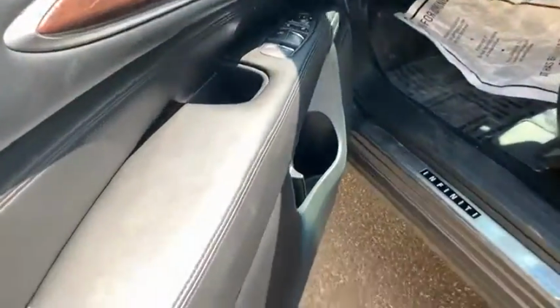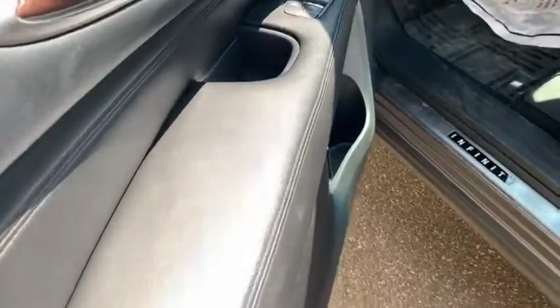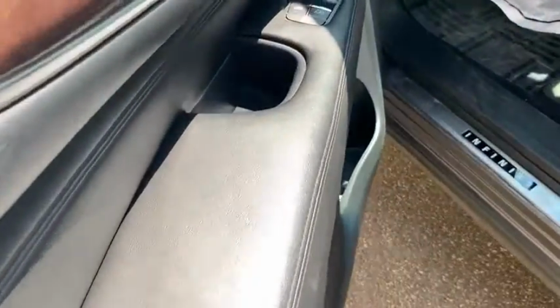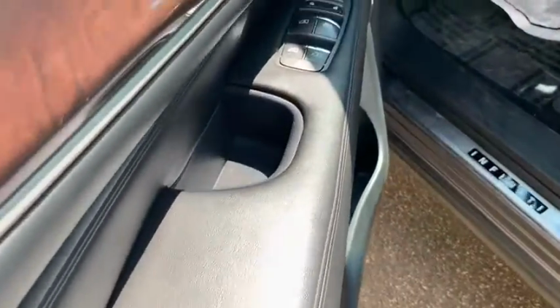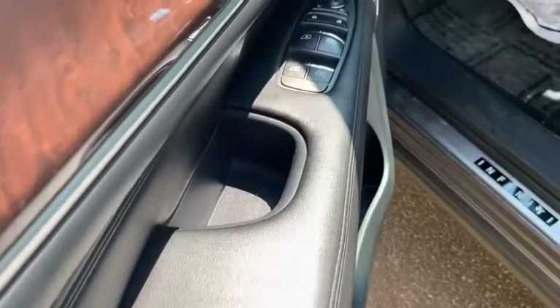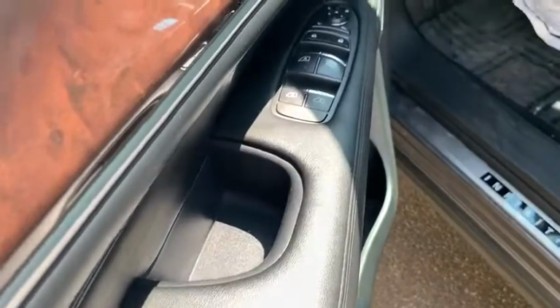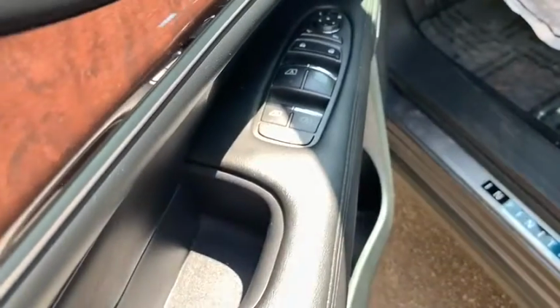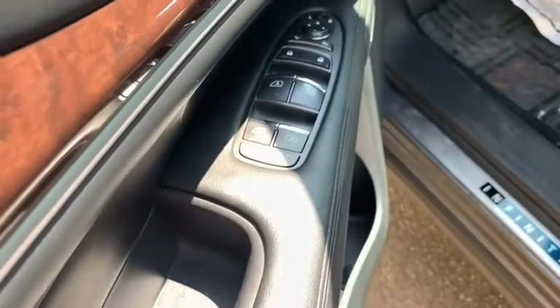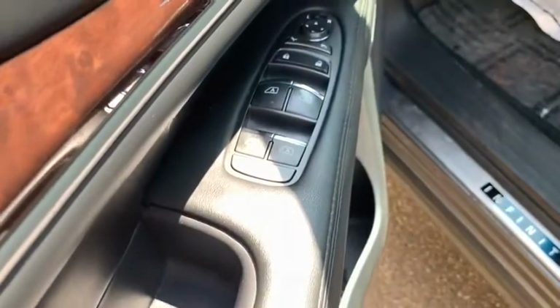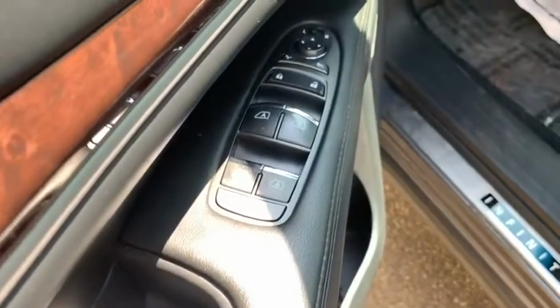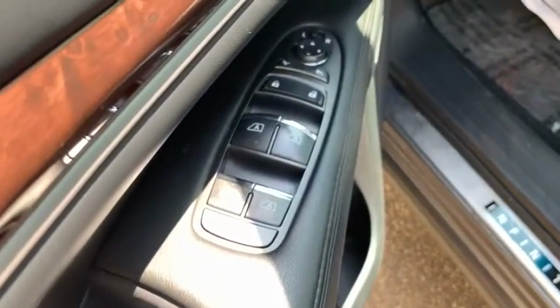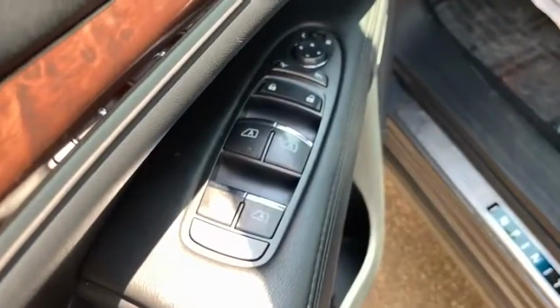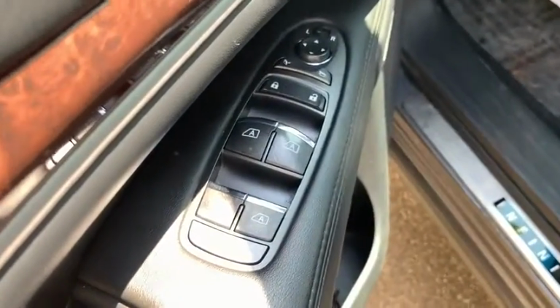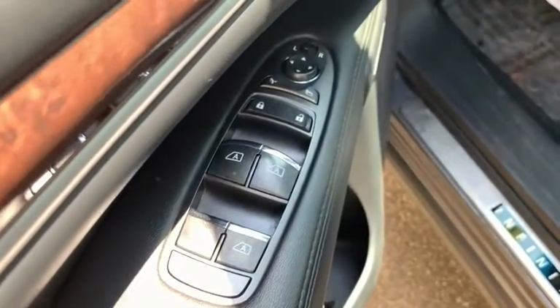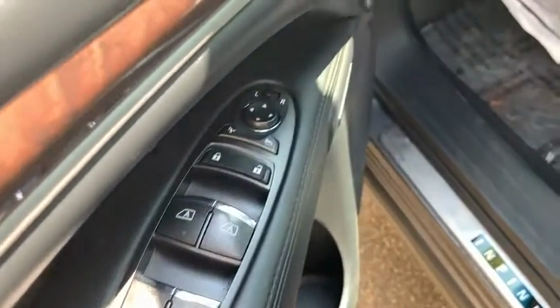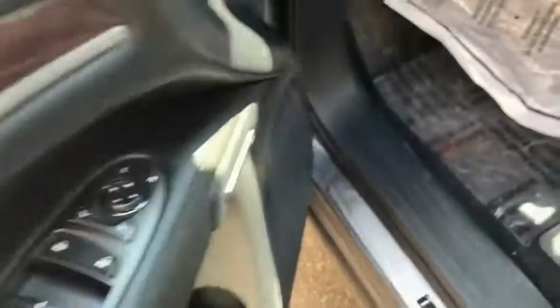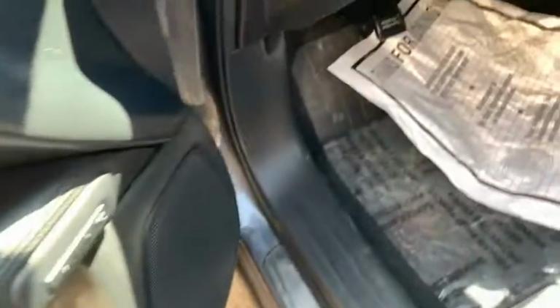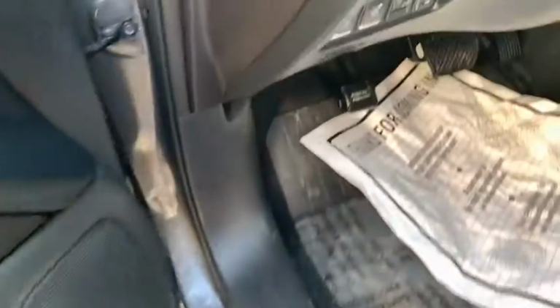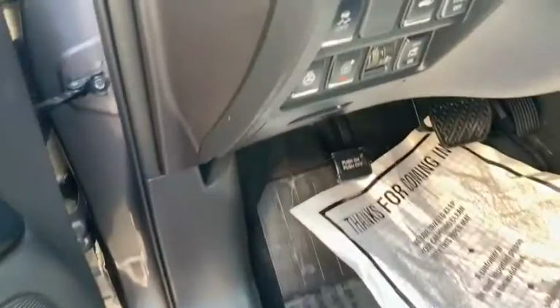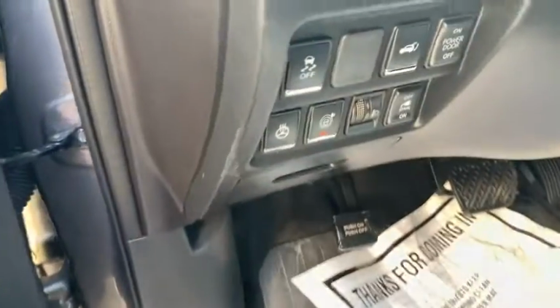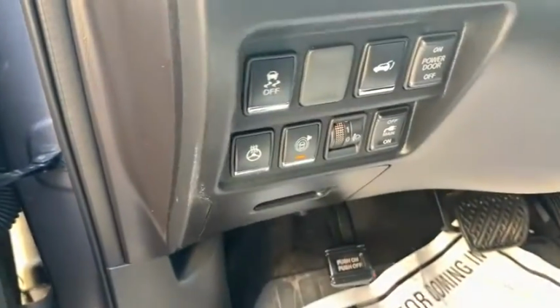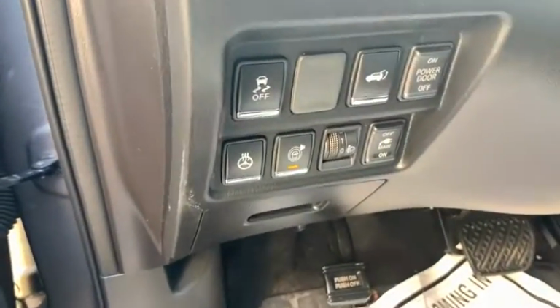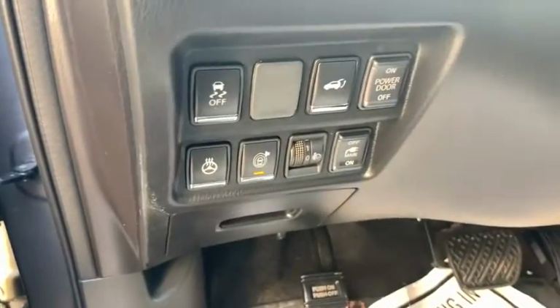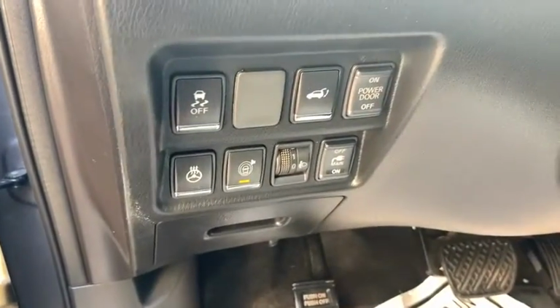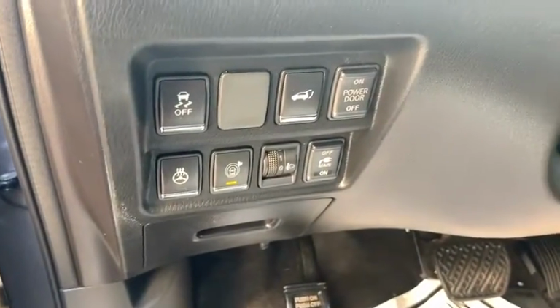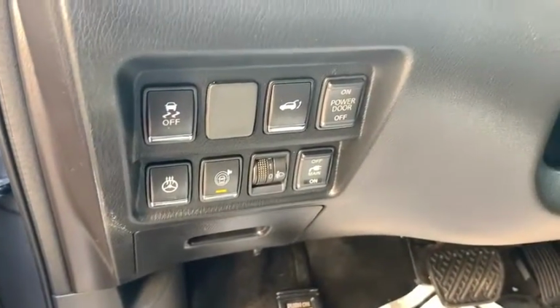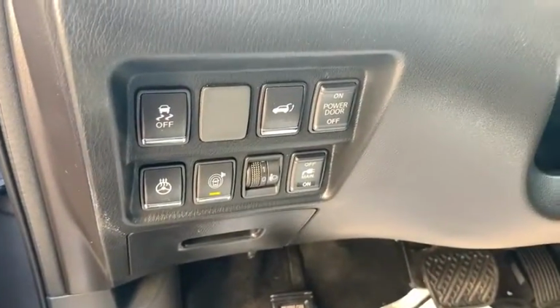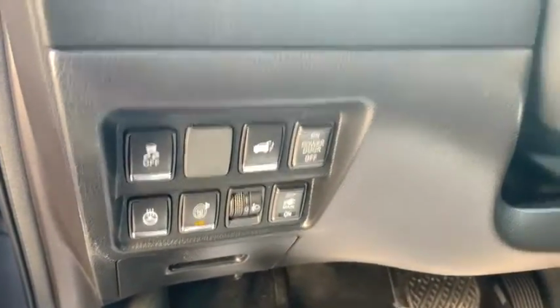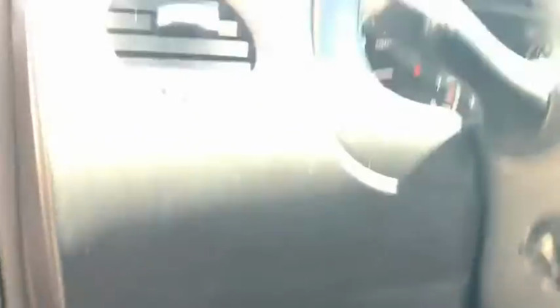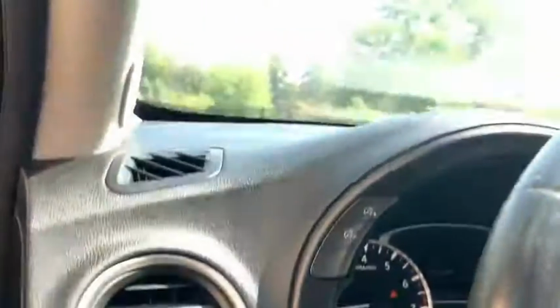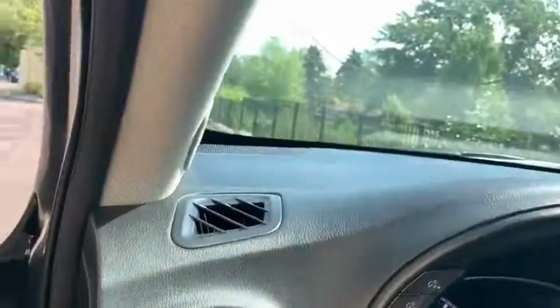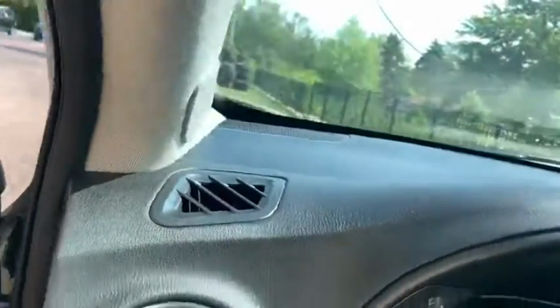This vehicle has less than 65,000 miles. Here are some of this vehicle's great options: traction control, power passenger seat, power liftgate, navigation system, remote engine start.